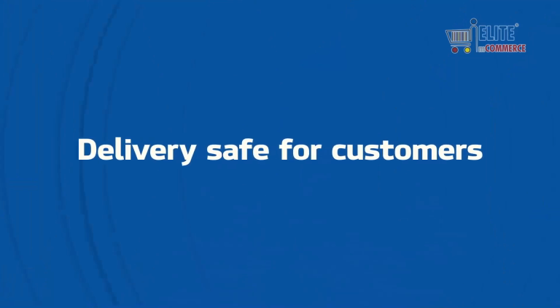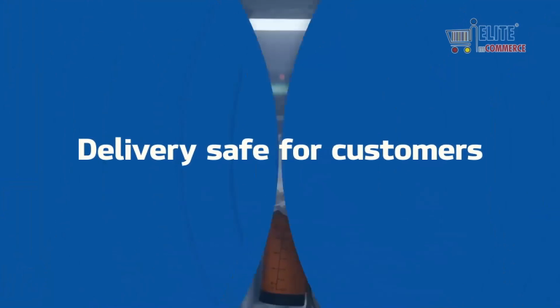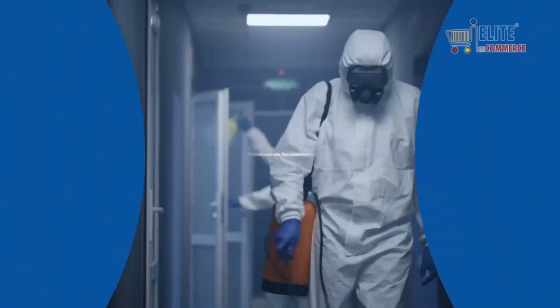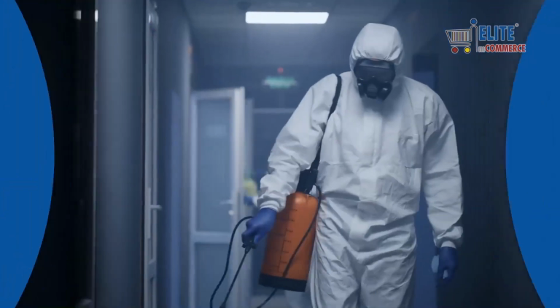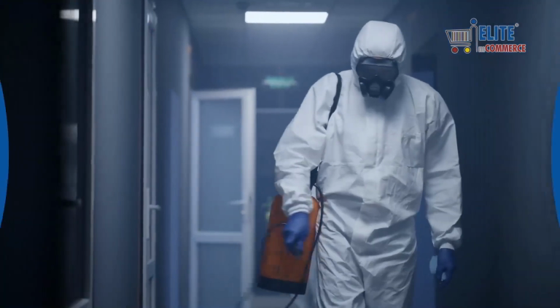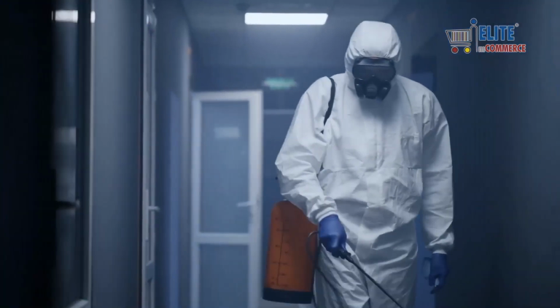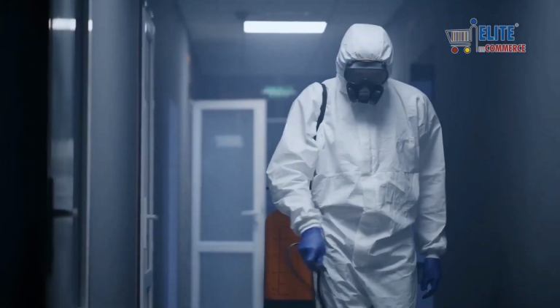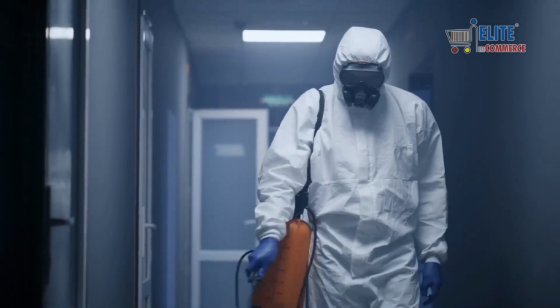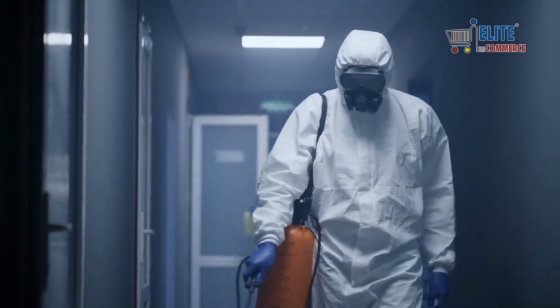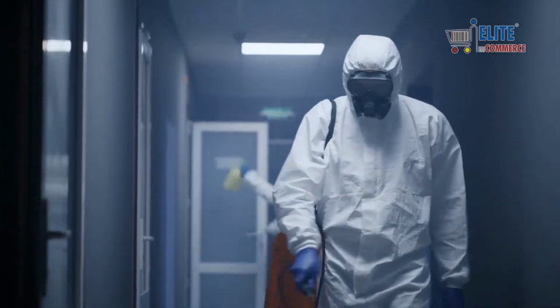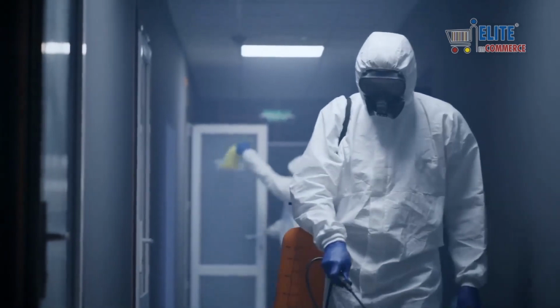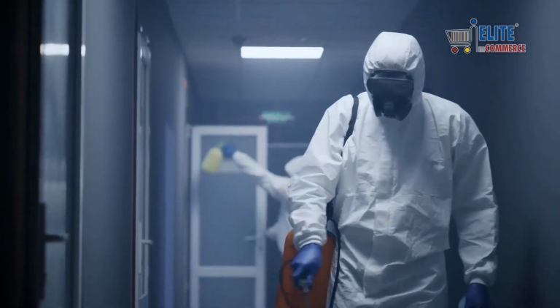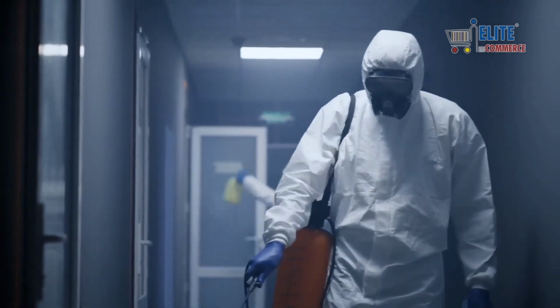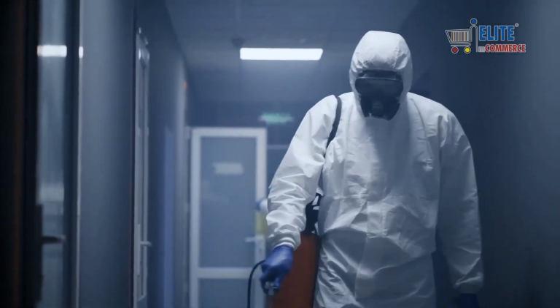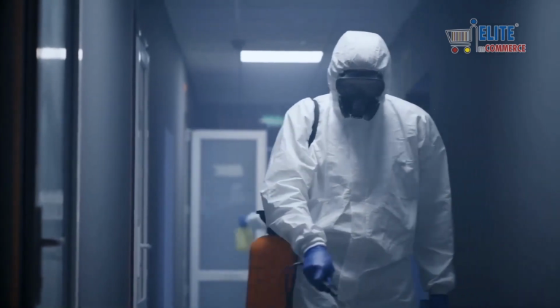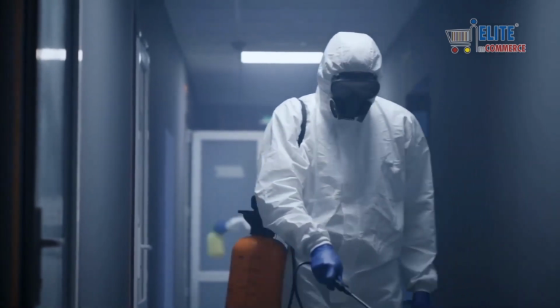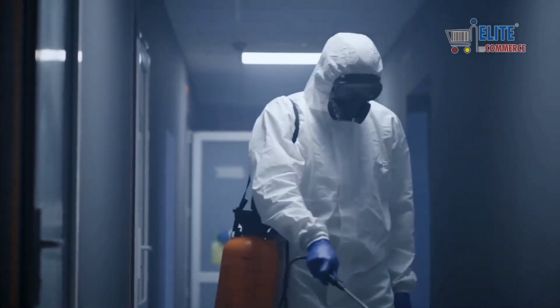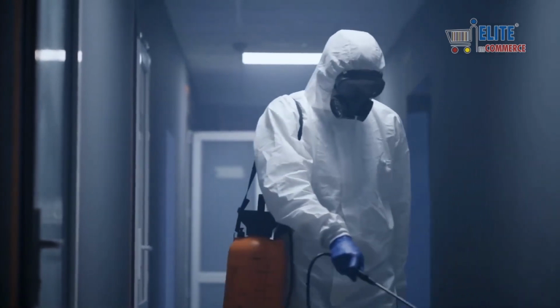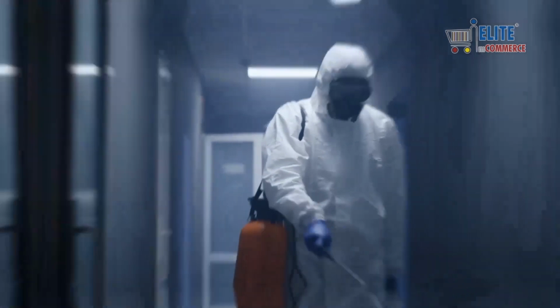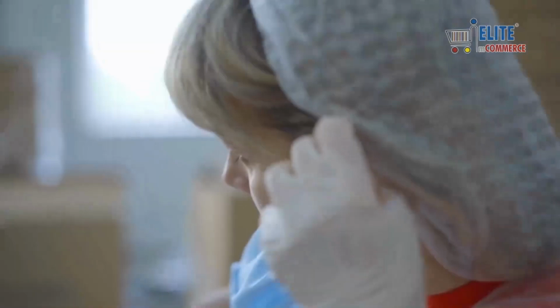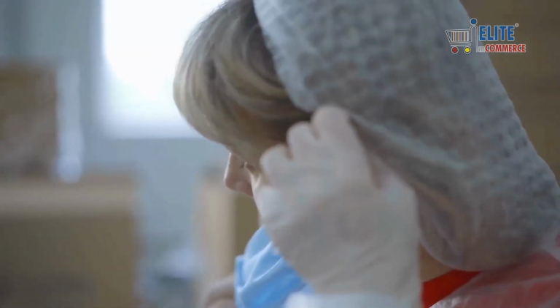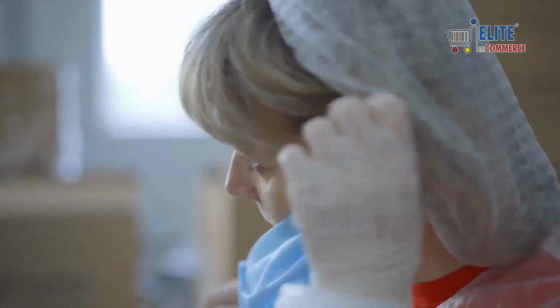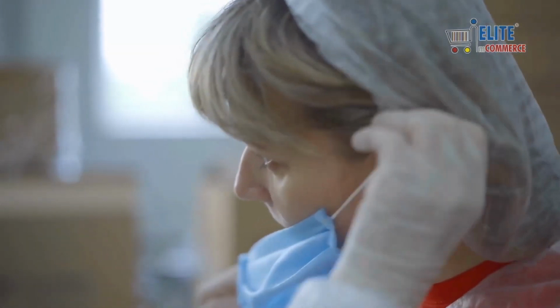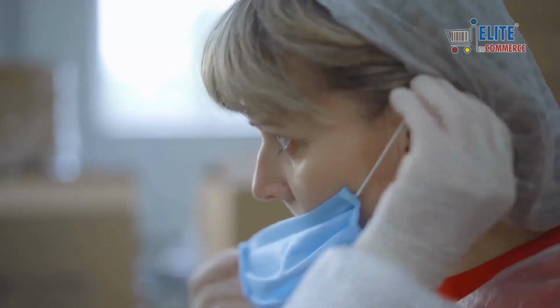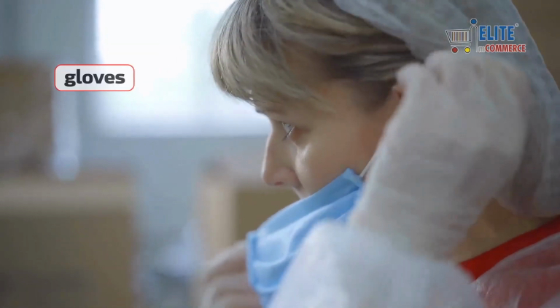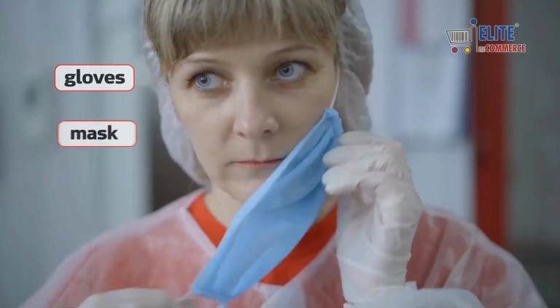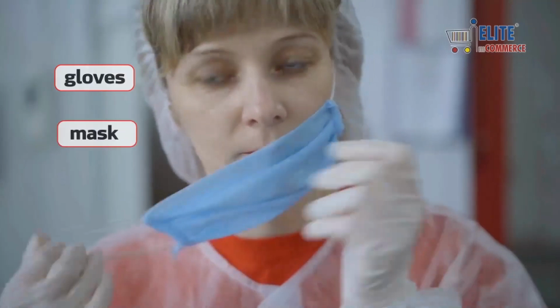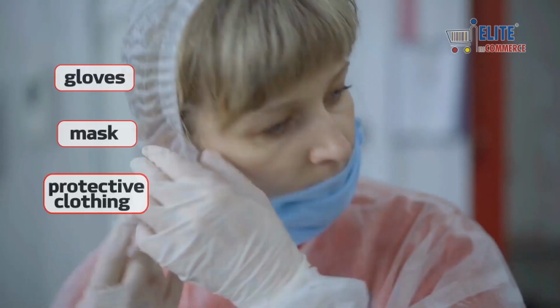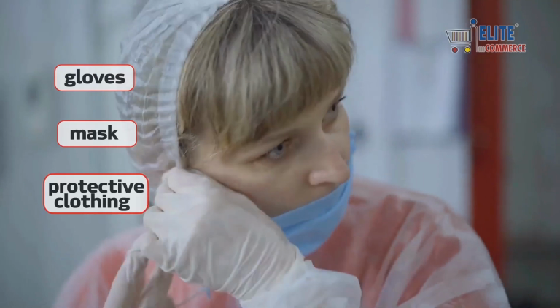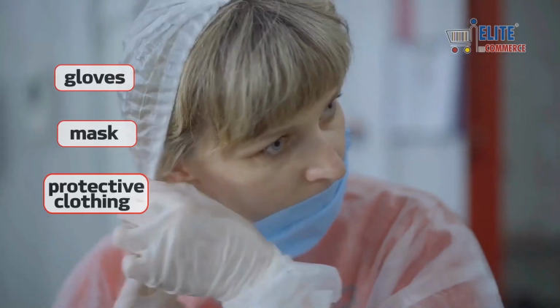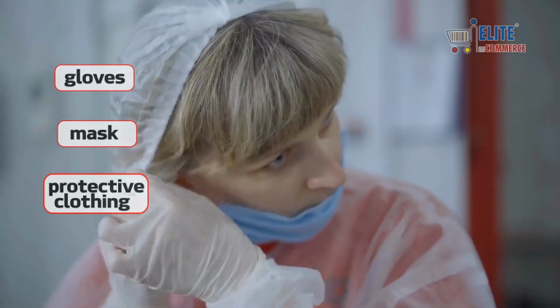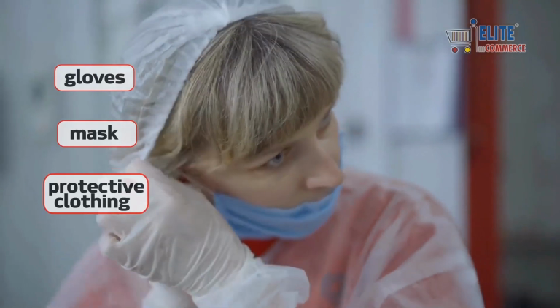Stores are sterilizing storage and inventory areas when preparing for shipping. Employees are wearing gloves, masks, and other protective clothing.